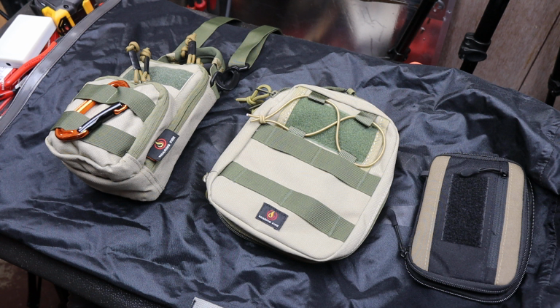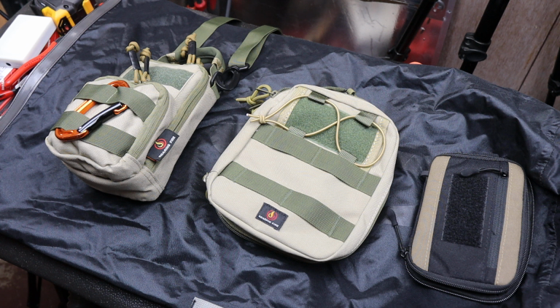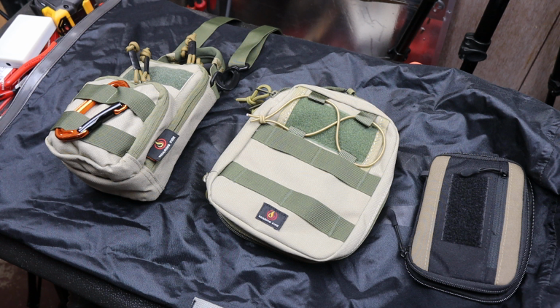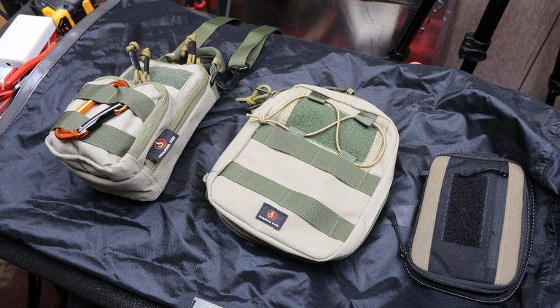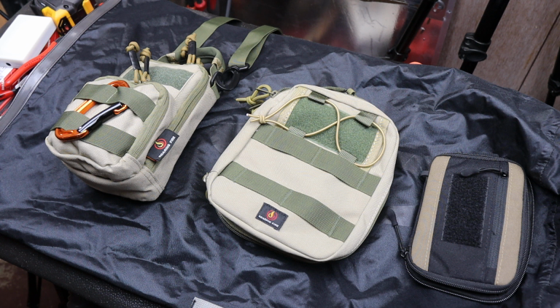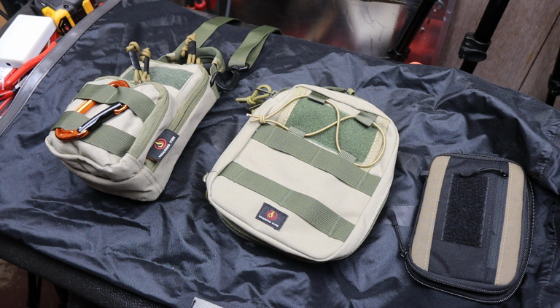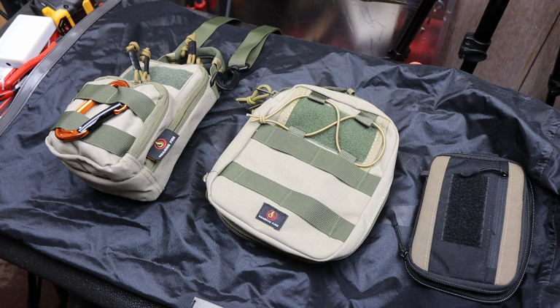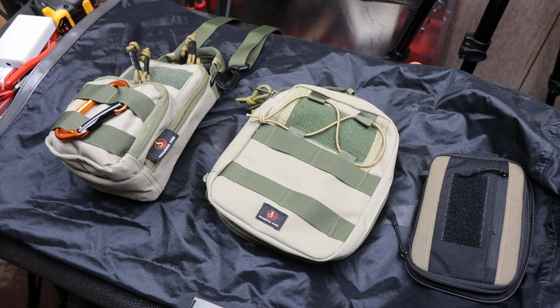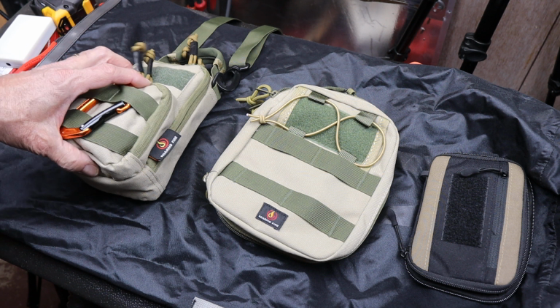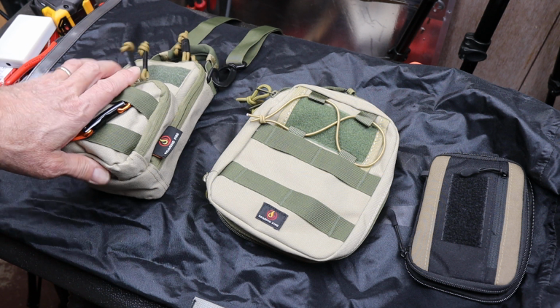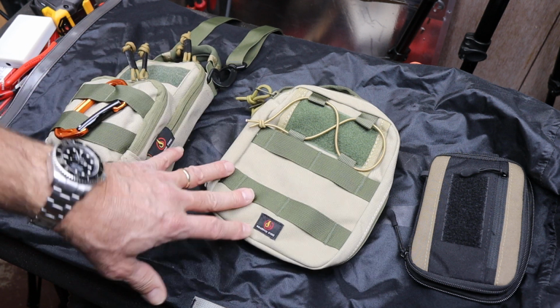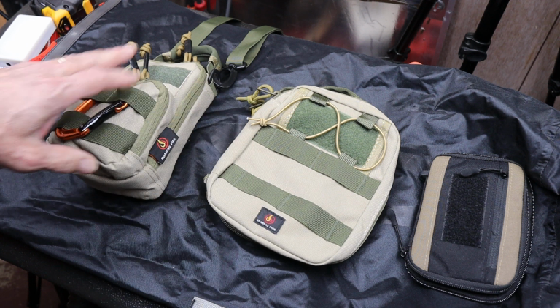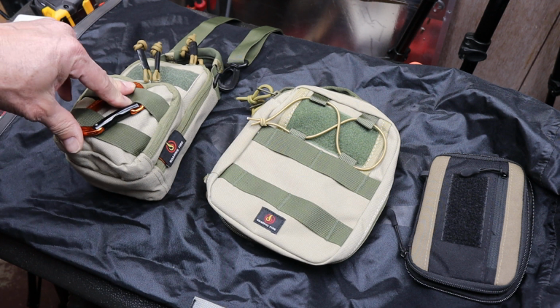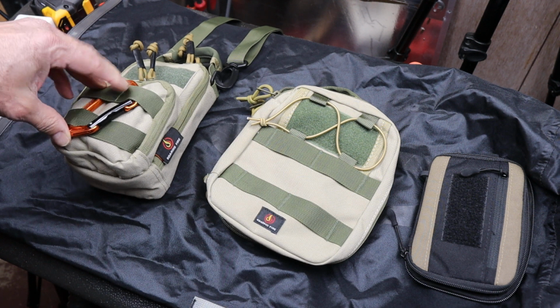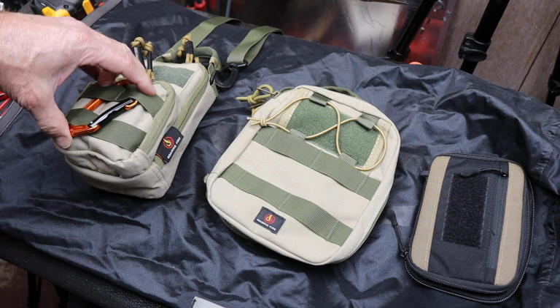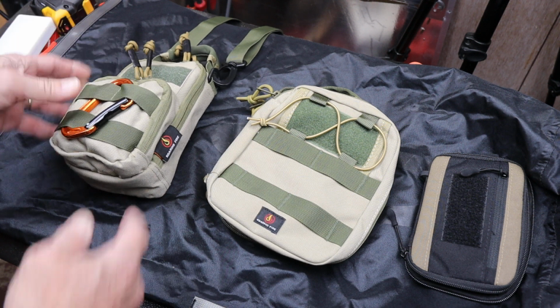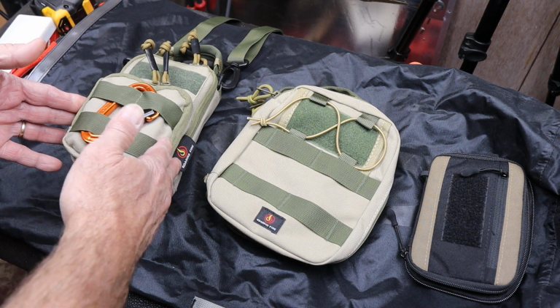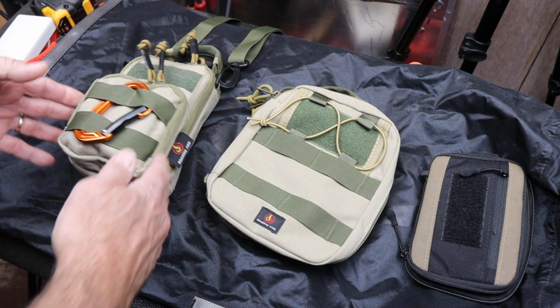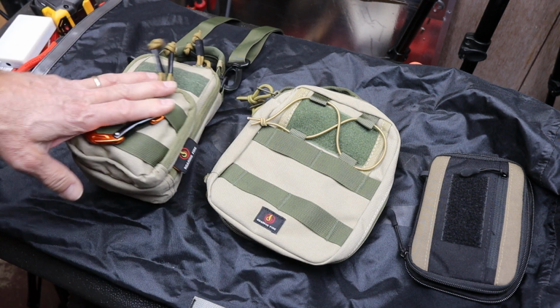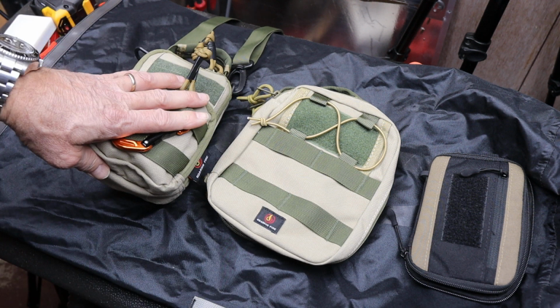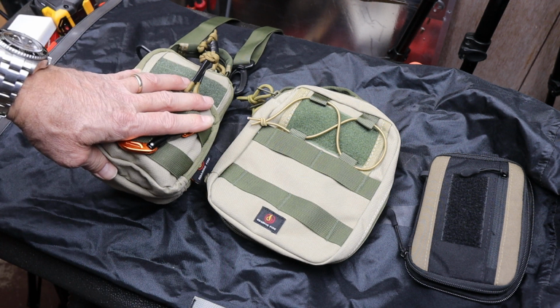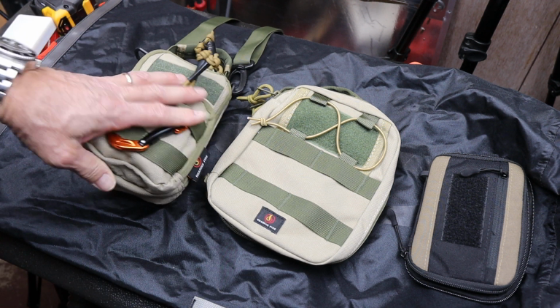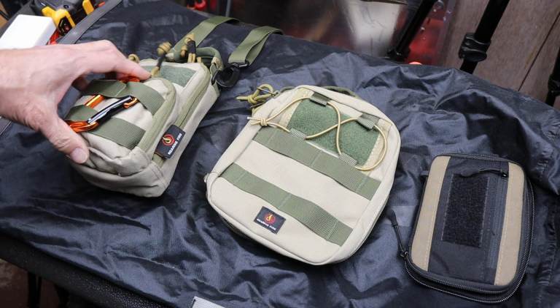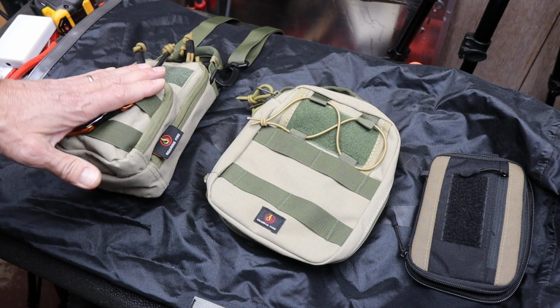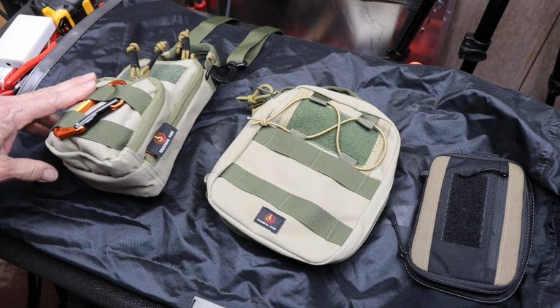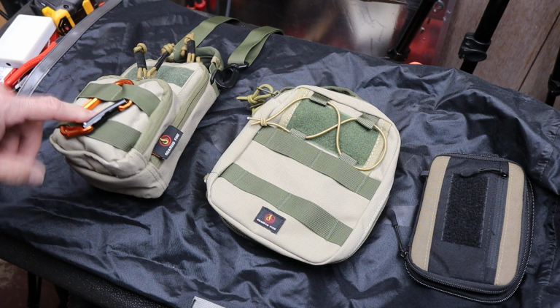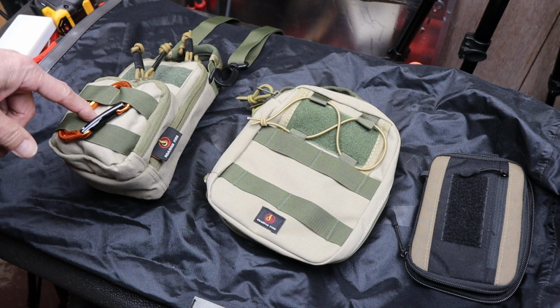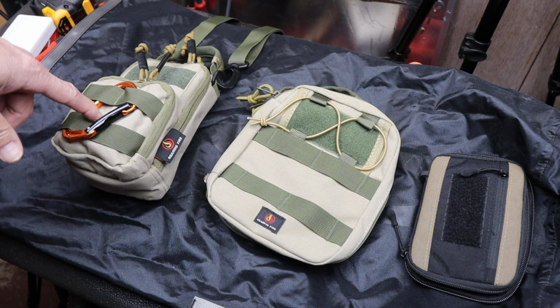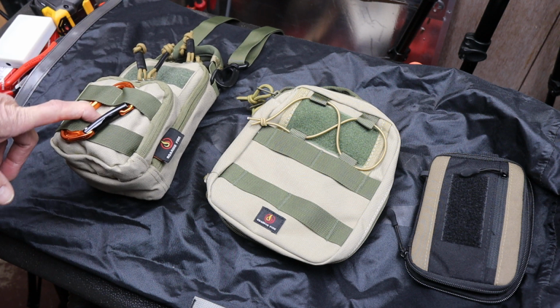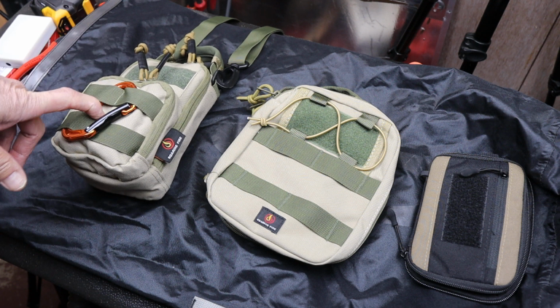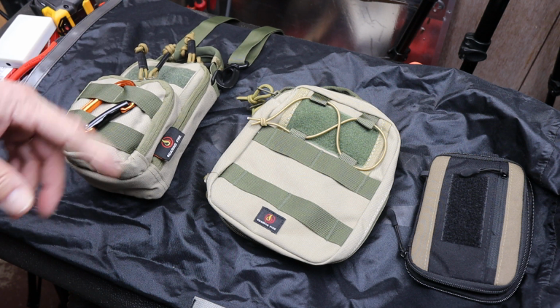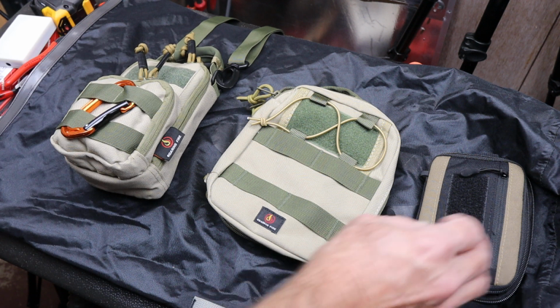Howdy folks, Doc here with Last Bass Tool. In this EDC video I want to highlight three of the Roaring Fire's EDC pouches, and in particular this one here that I've totally outfitted — I'm going to show you that in detail.